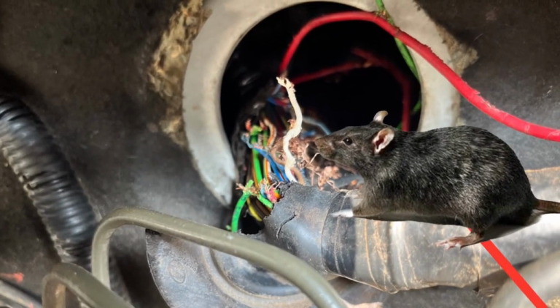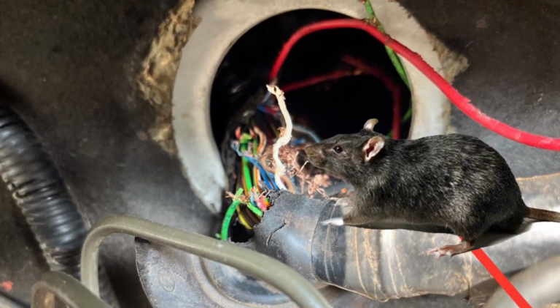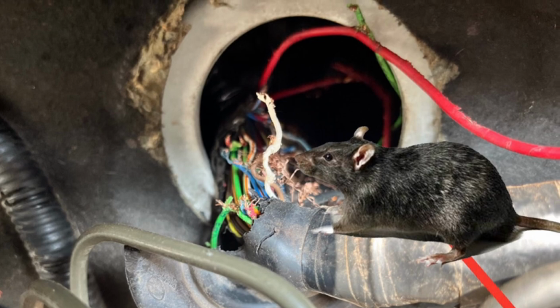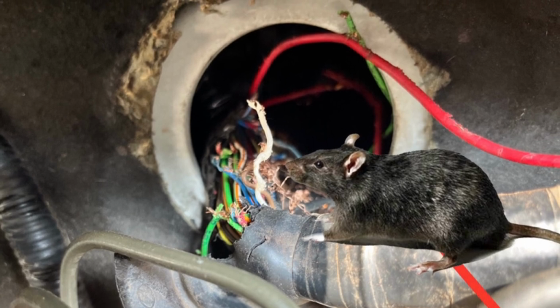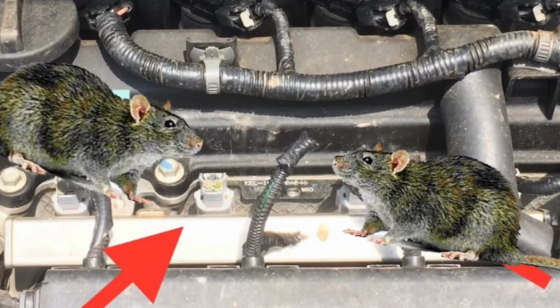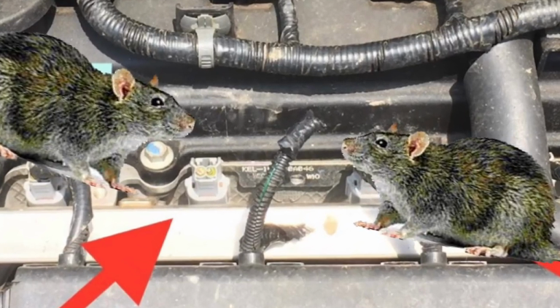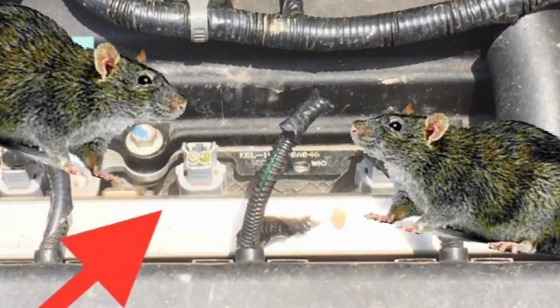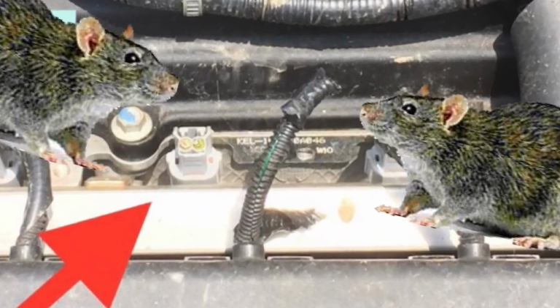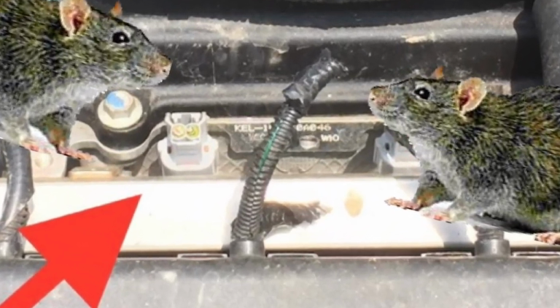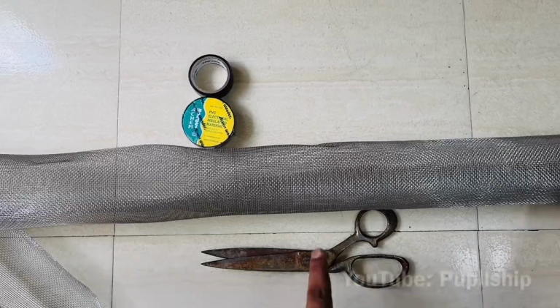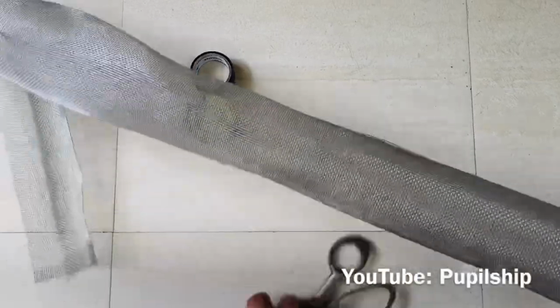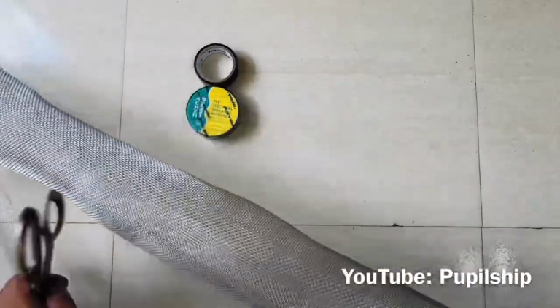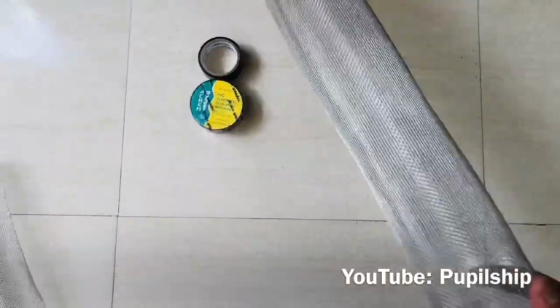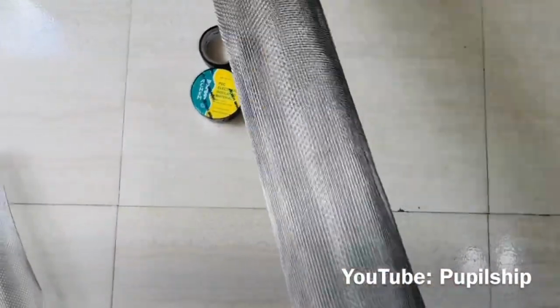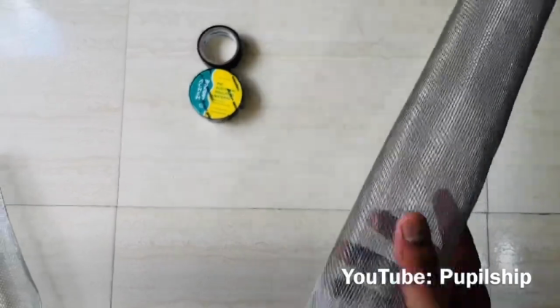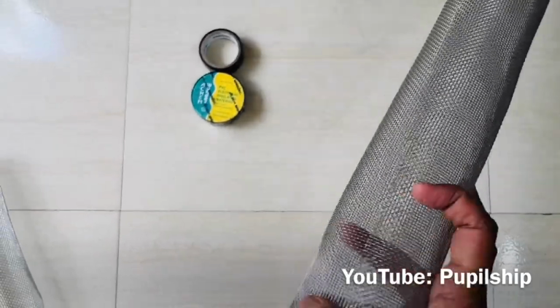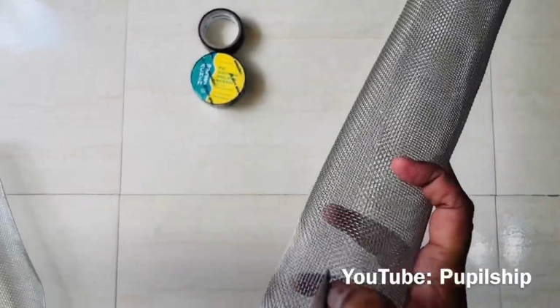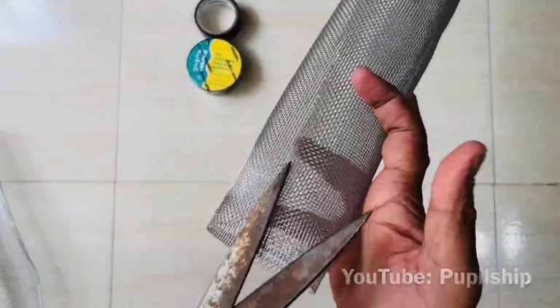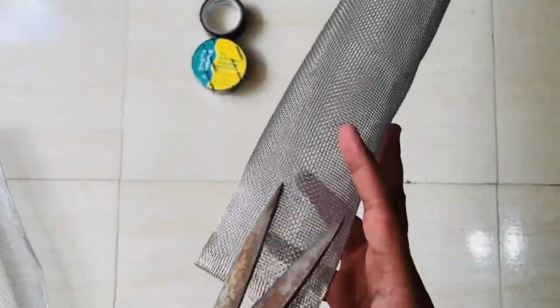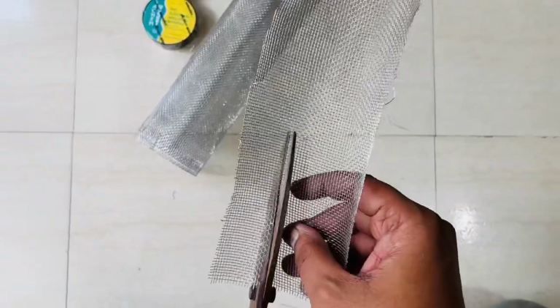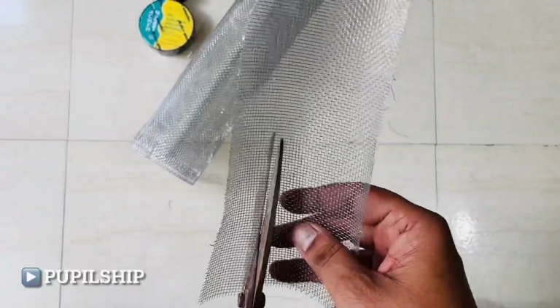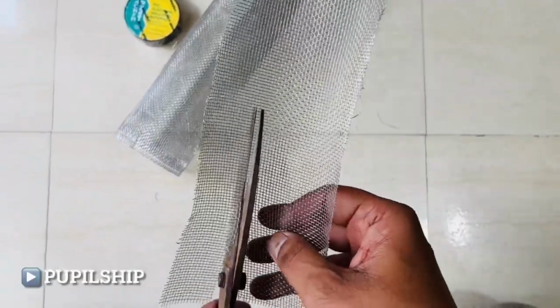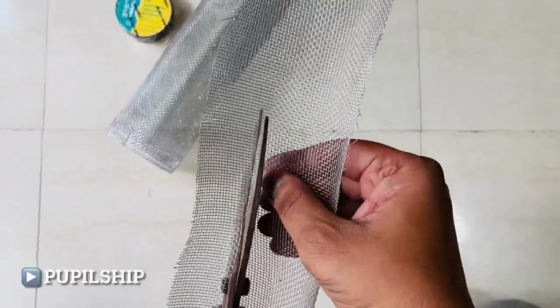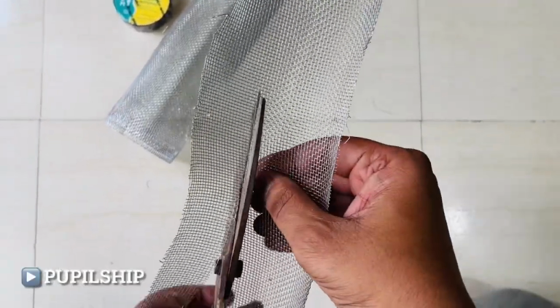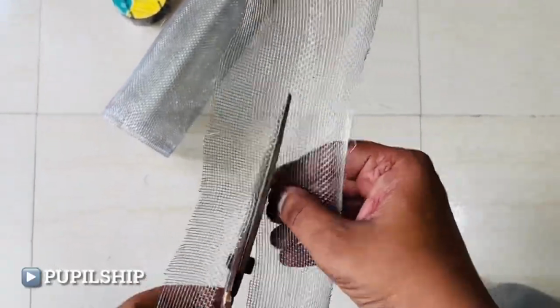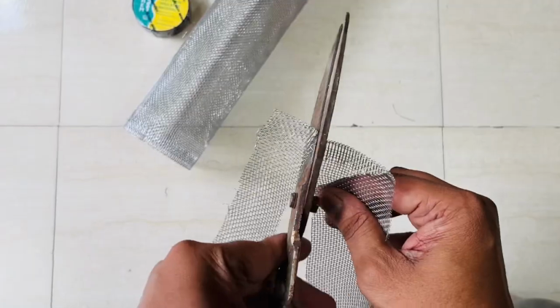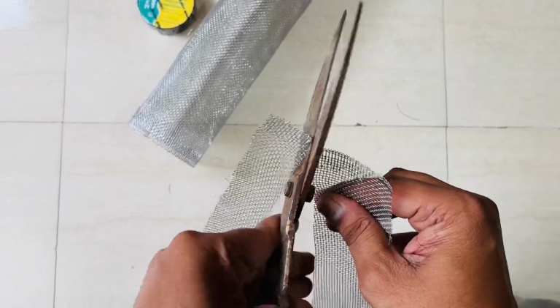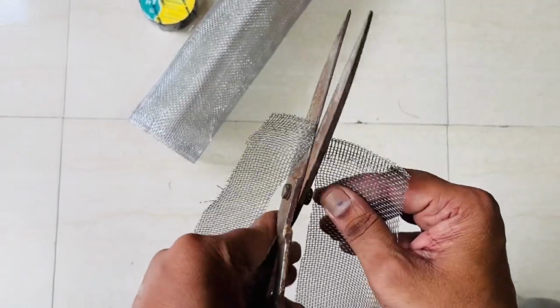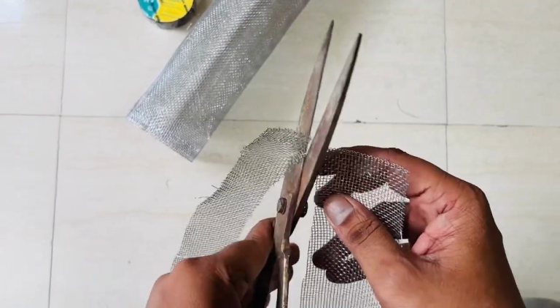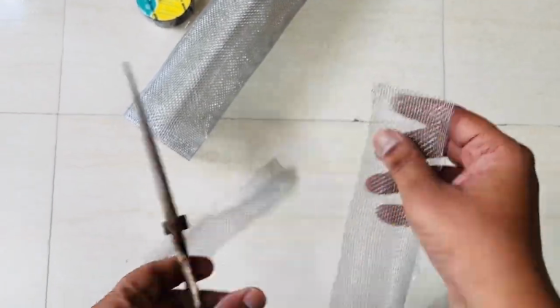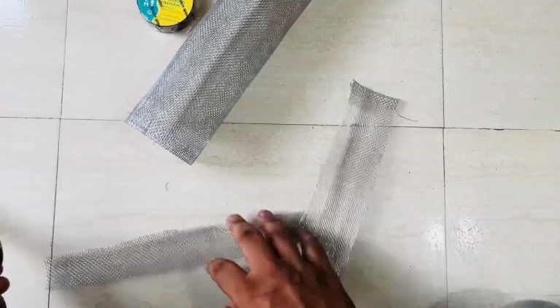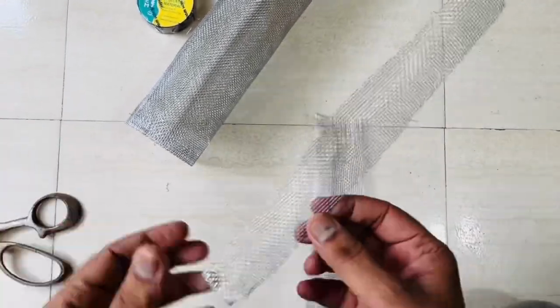As you can see here, rodents caused significant damage to my car's wiring system, resulting in costly repairs amounting to 80,000 rupees. It was a frustrating experience that left me determined to find a way to prevent those pesky critters from wreaking havoc on my car again.